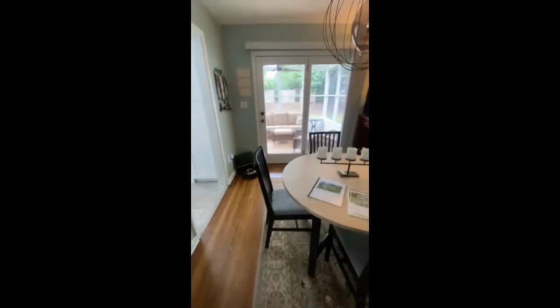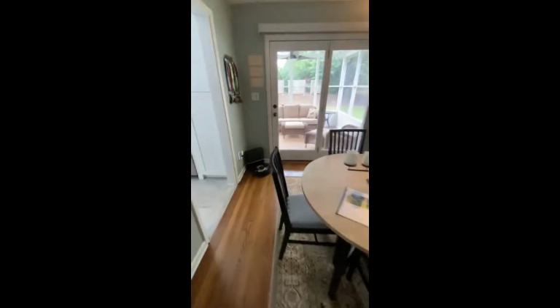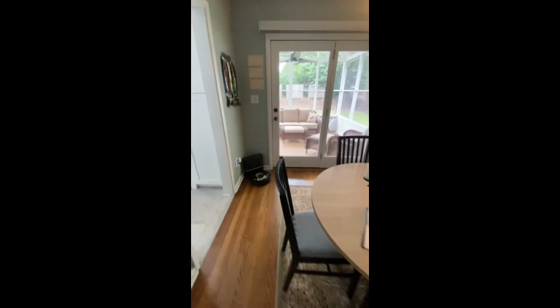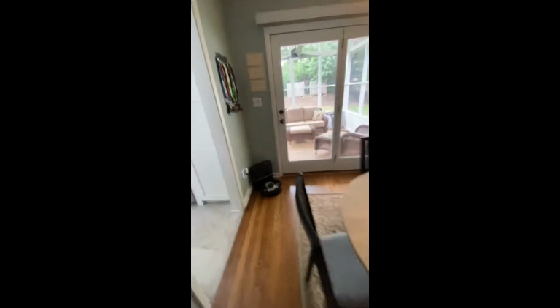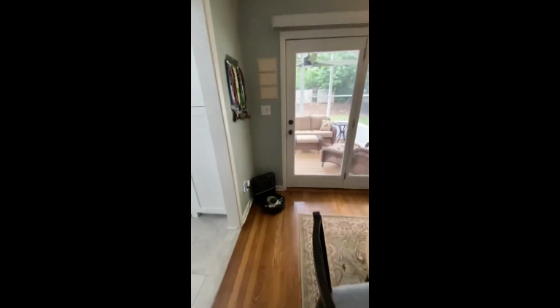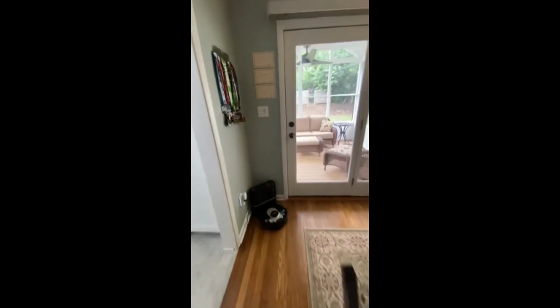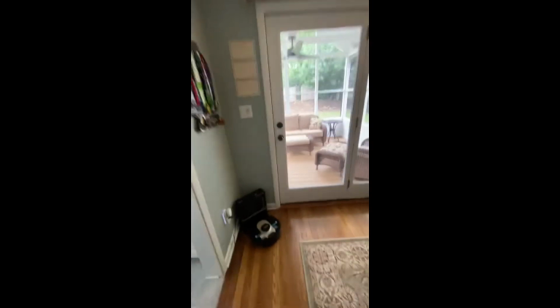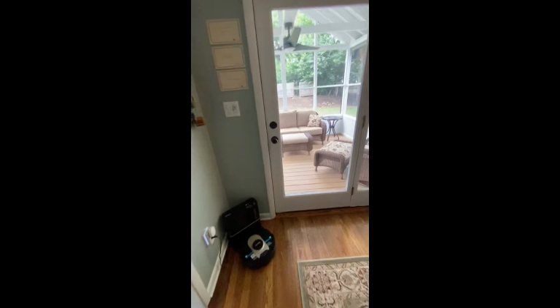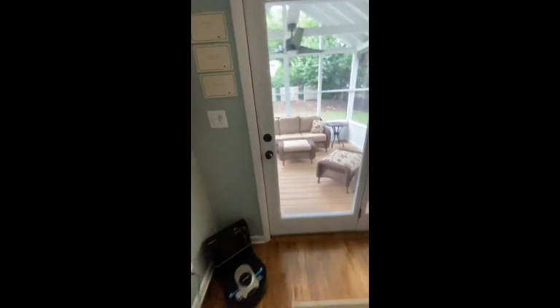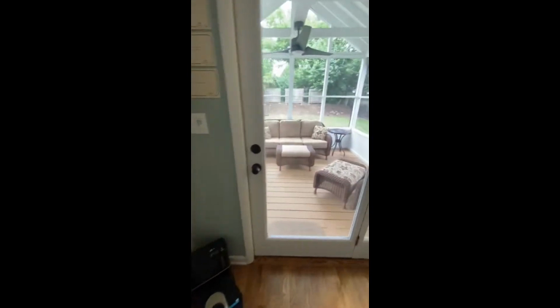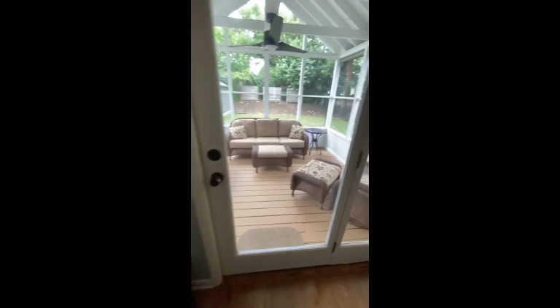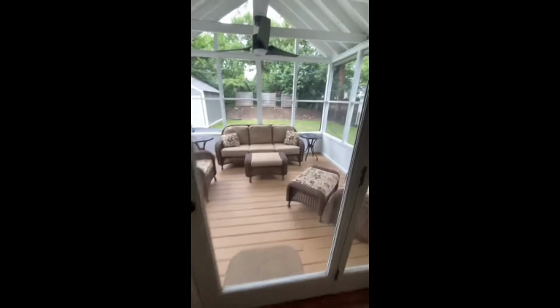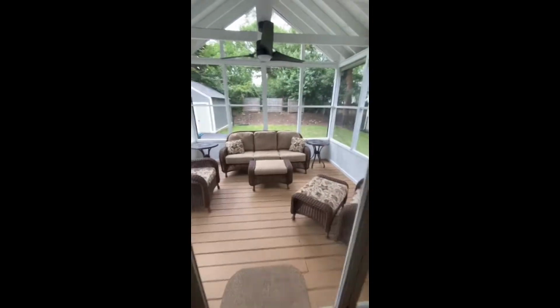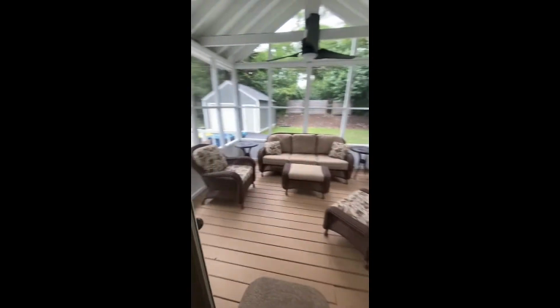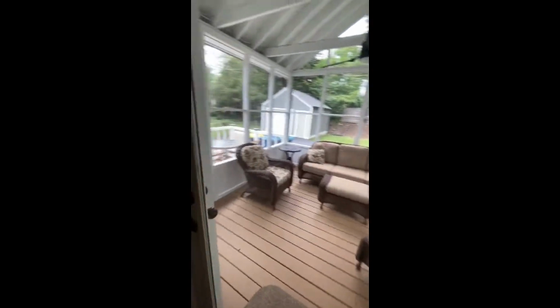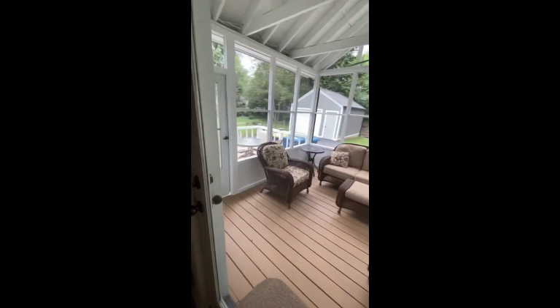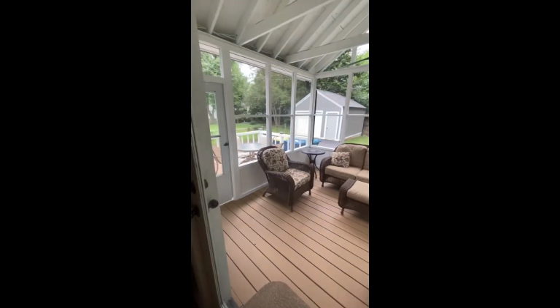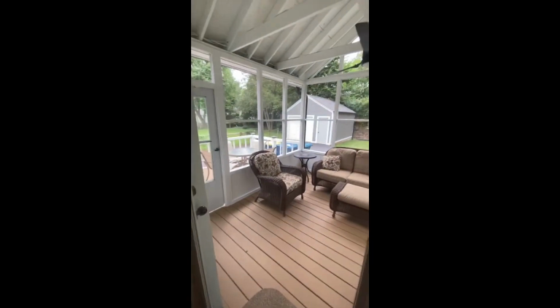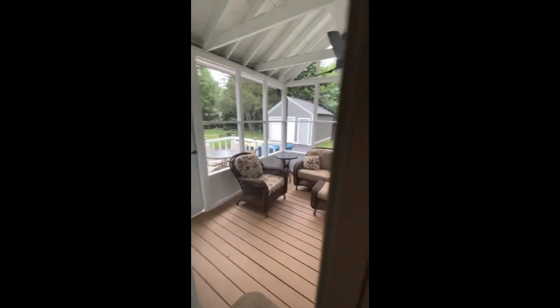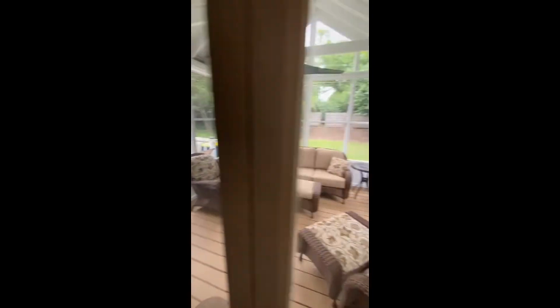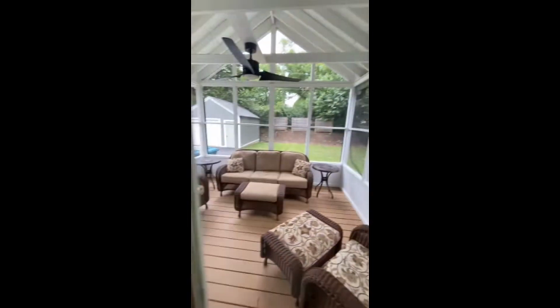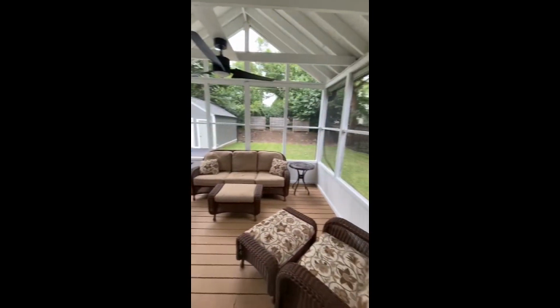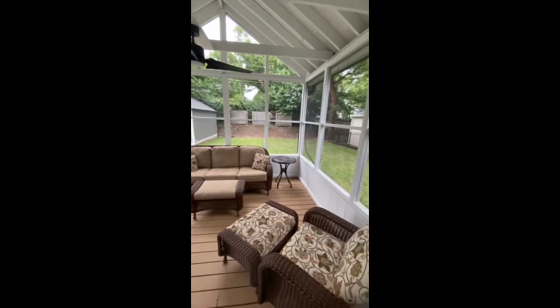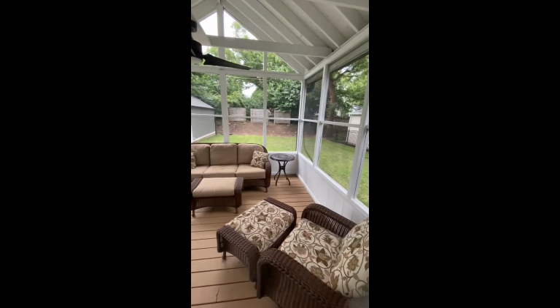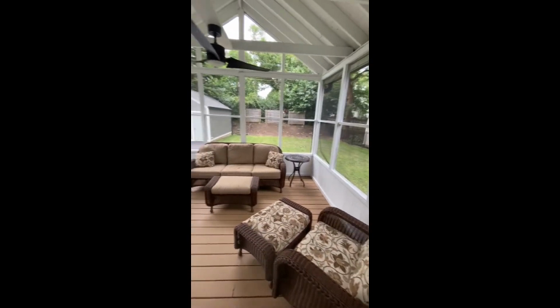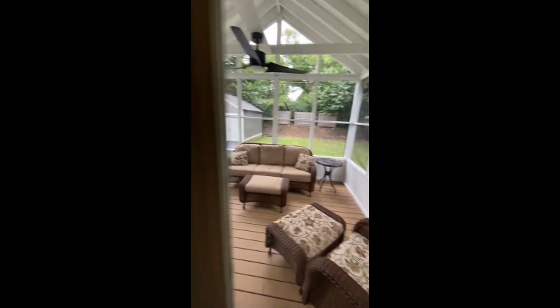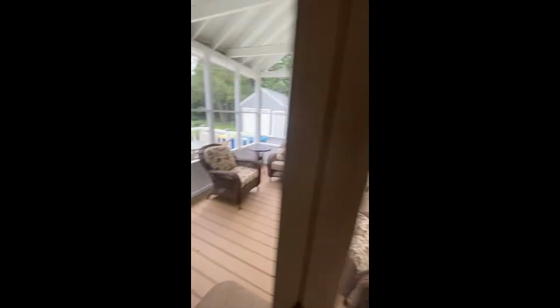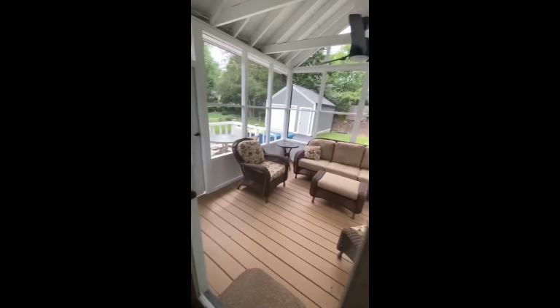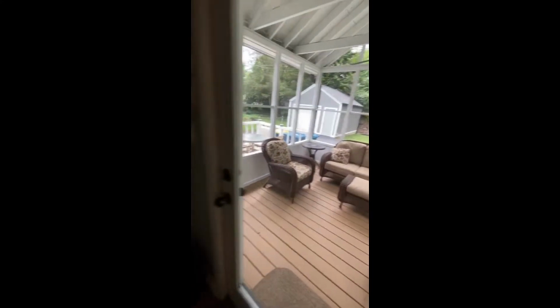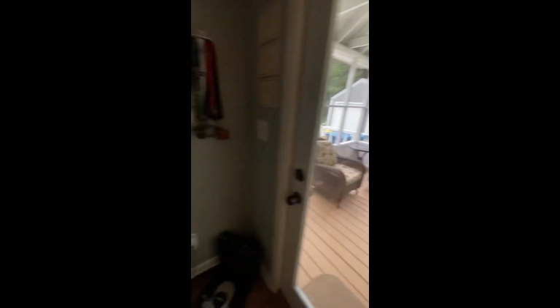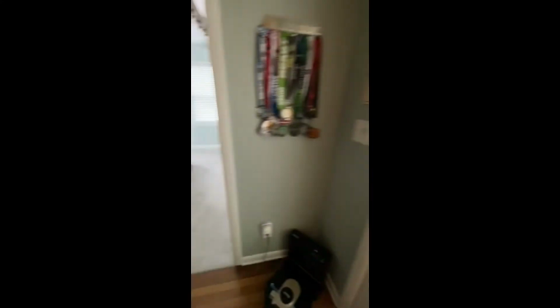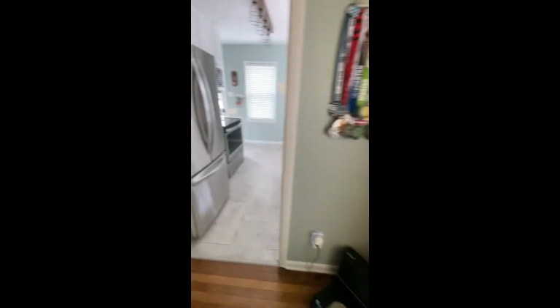Looks like at some point this was updated with a nice screened-in porch — high ceilings, a little sitting place out there.